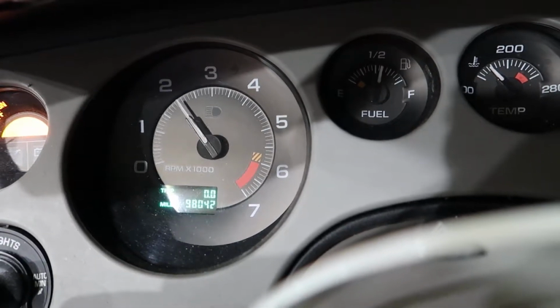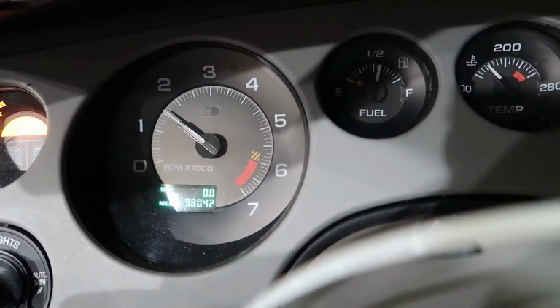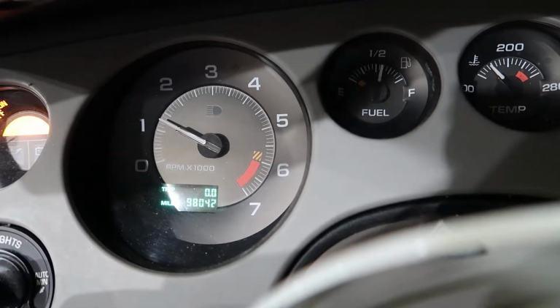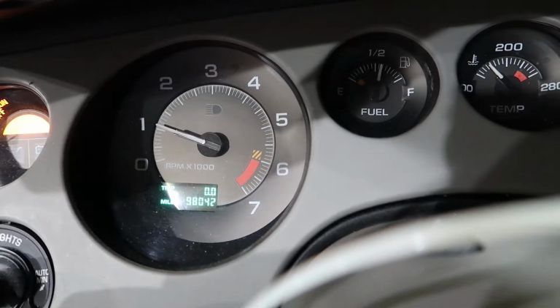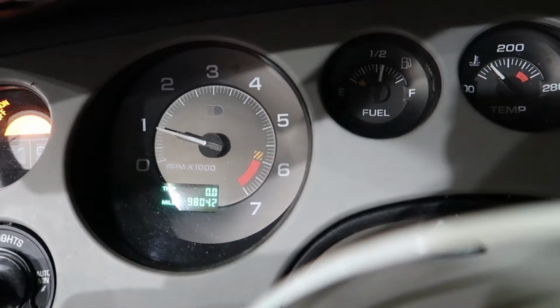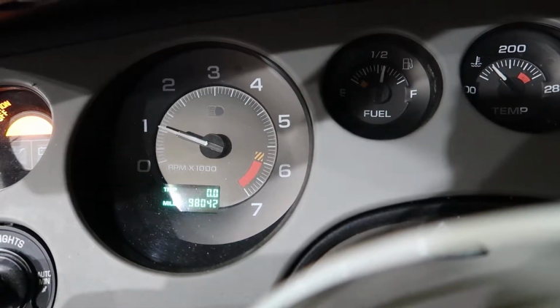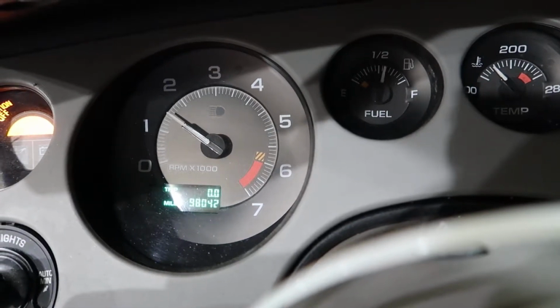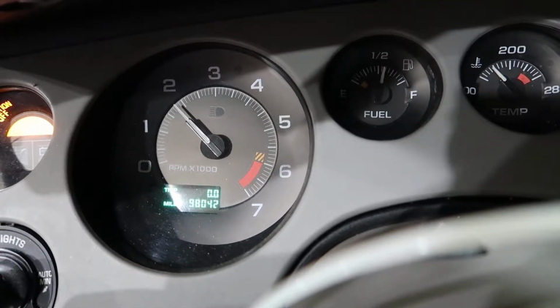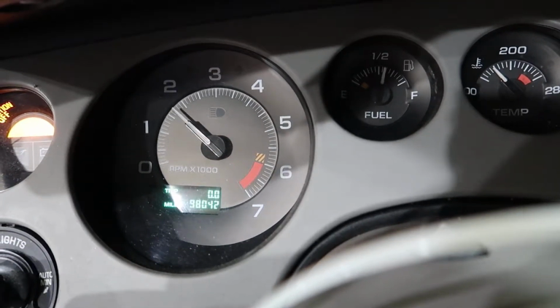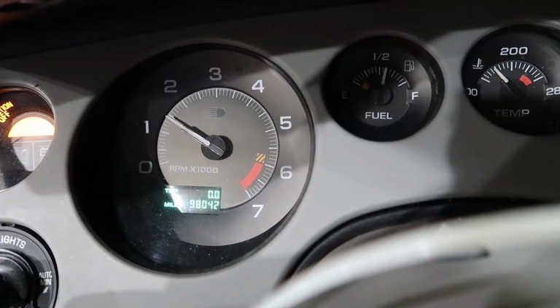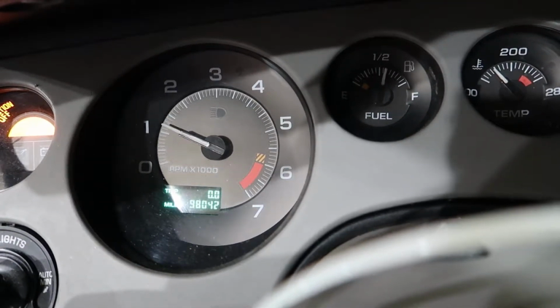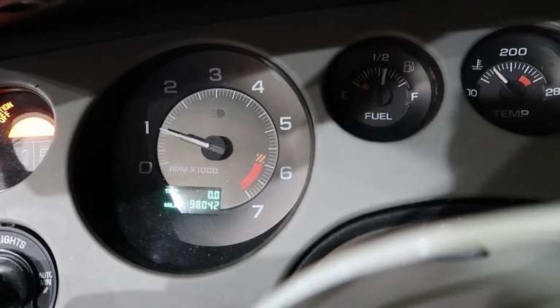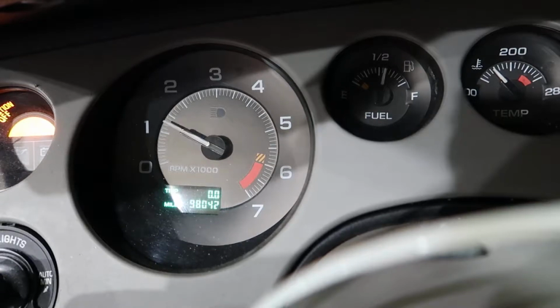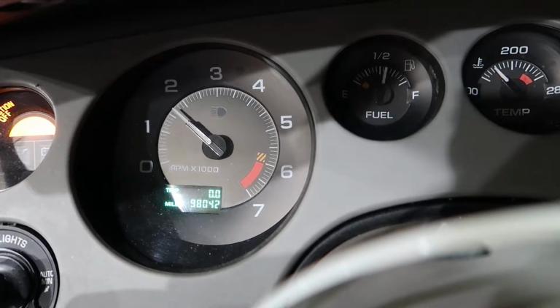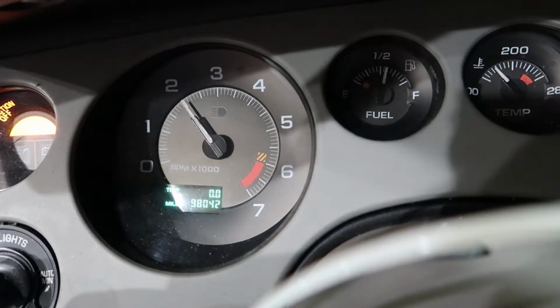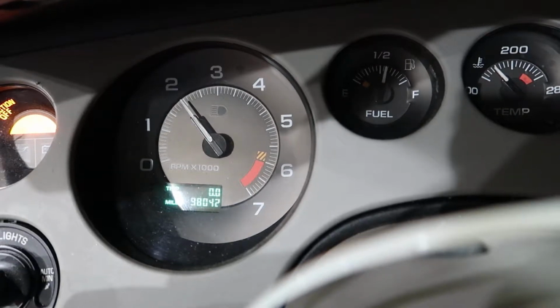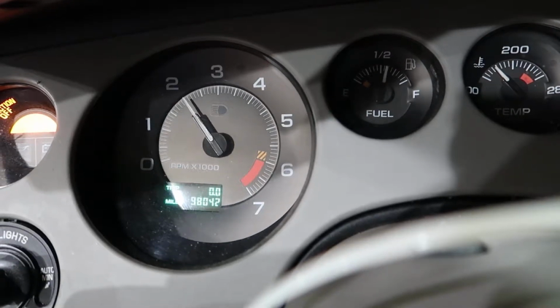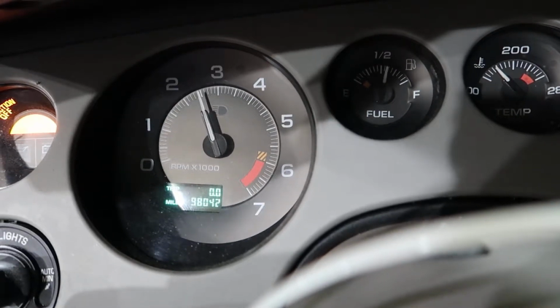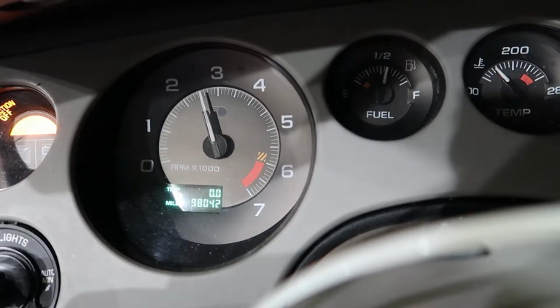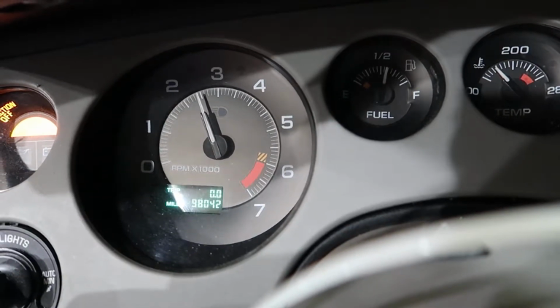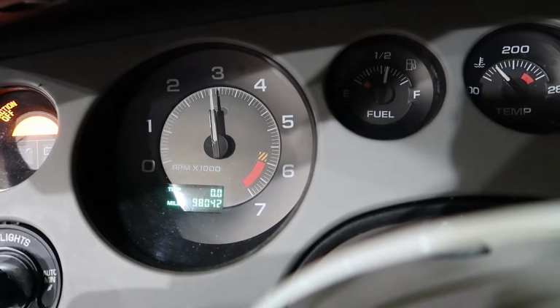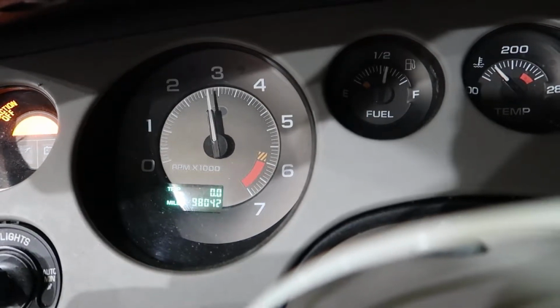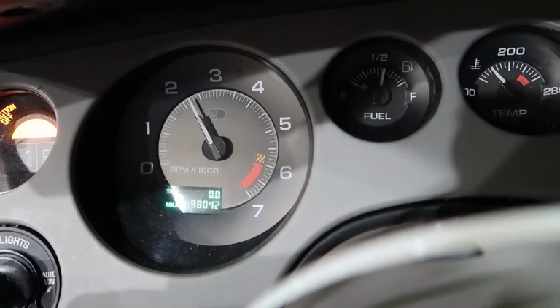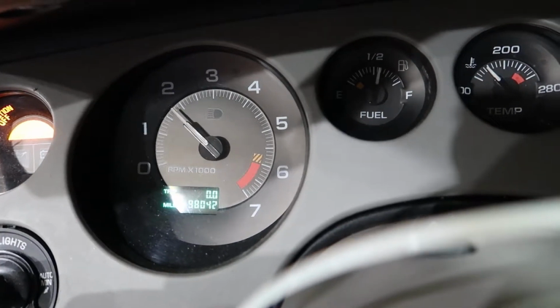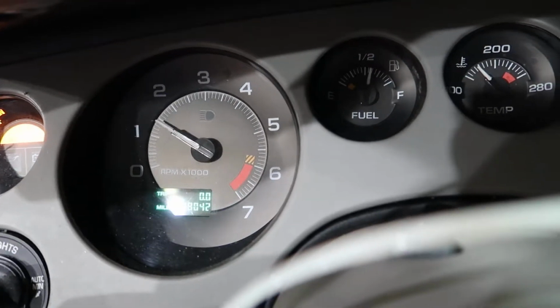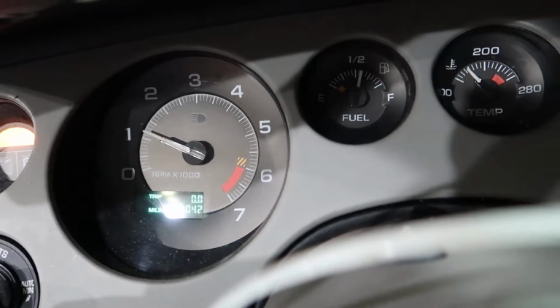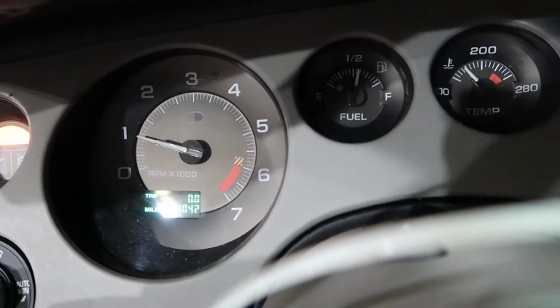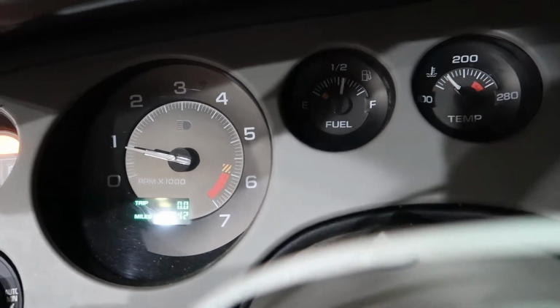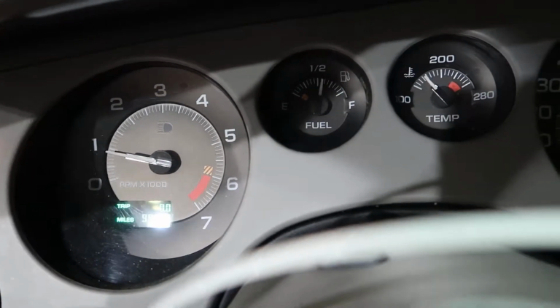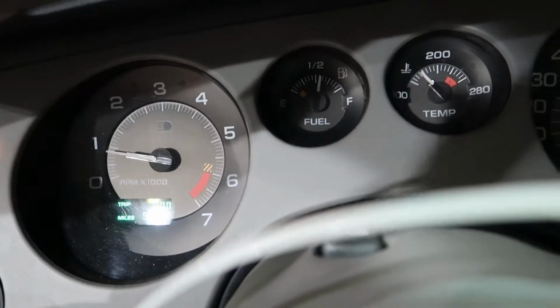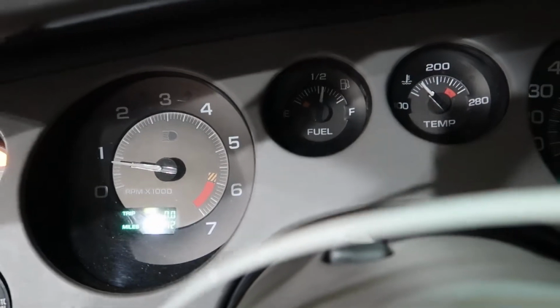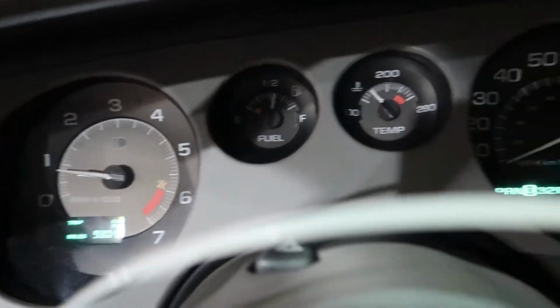There's that belt squeal again, but it is revving up nice and smooth. Fresh serpentine belt — maybe a belt tensioner will take care of that.